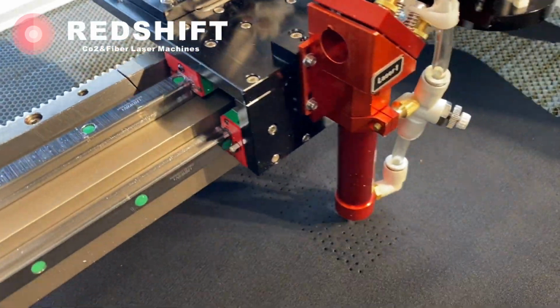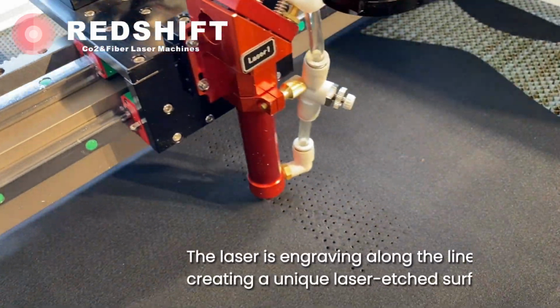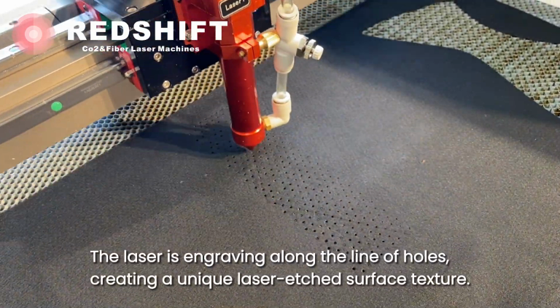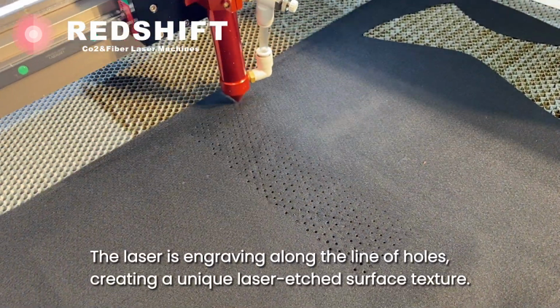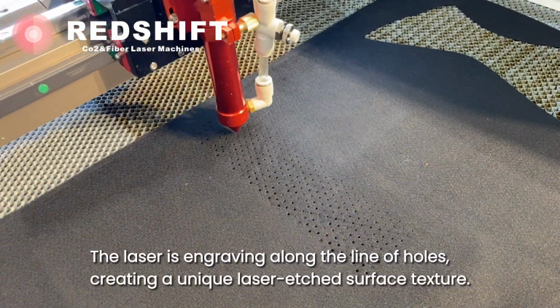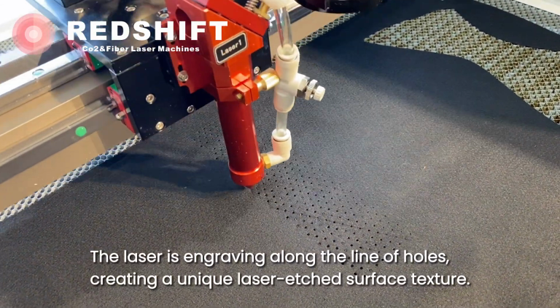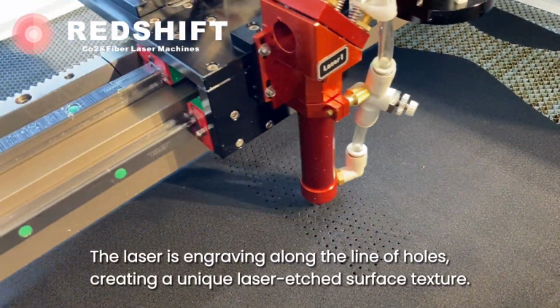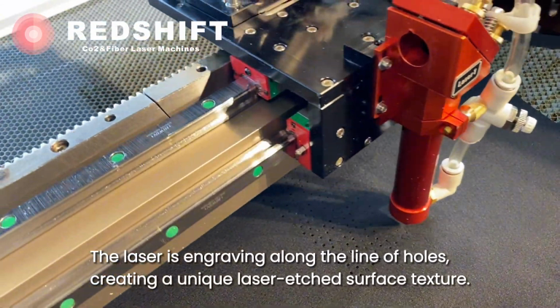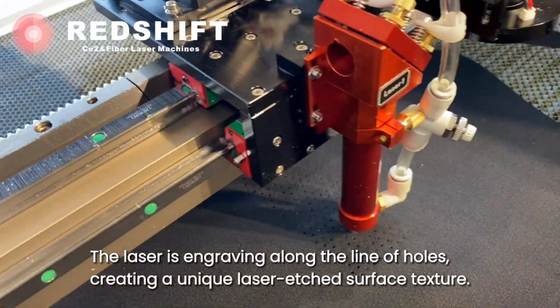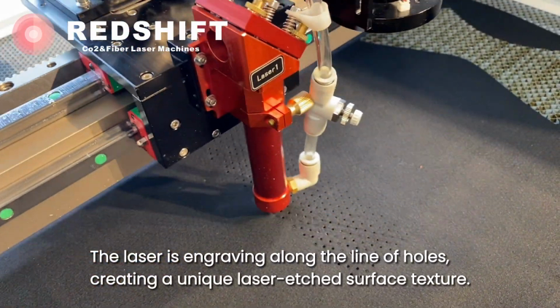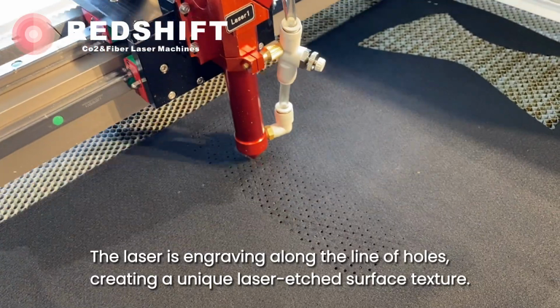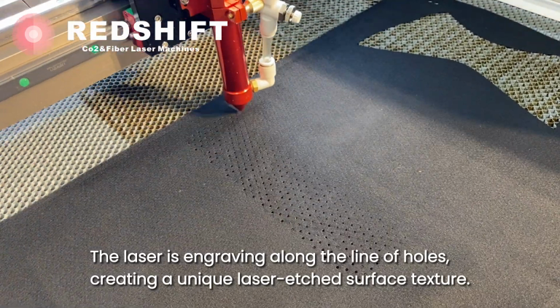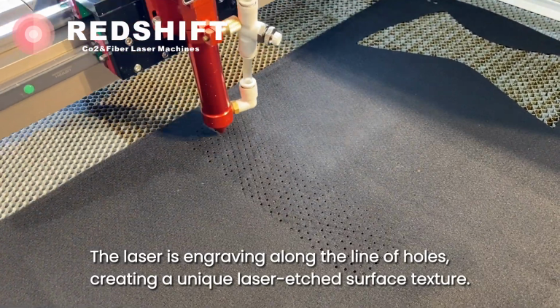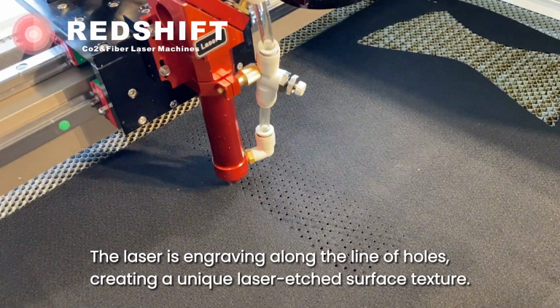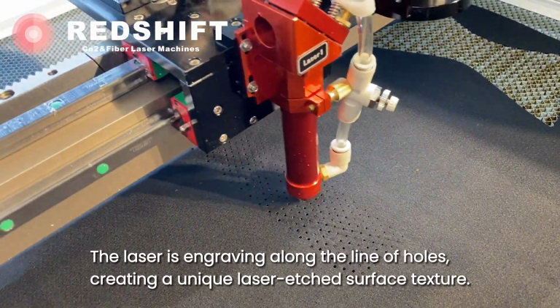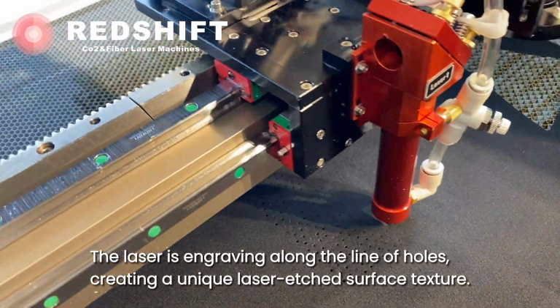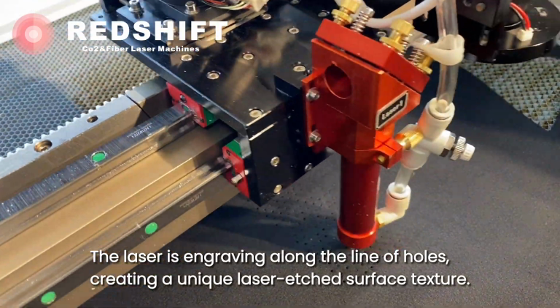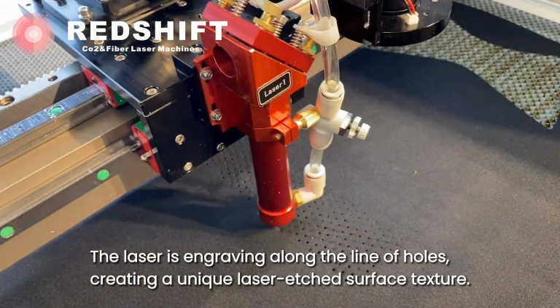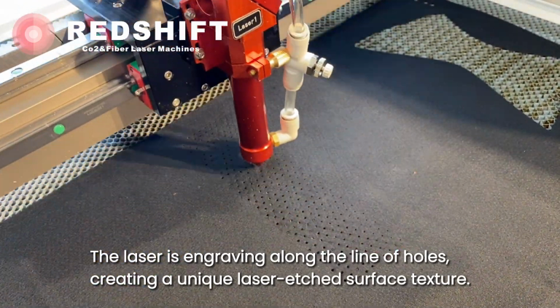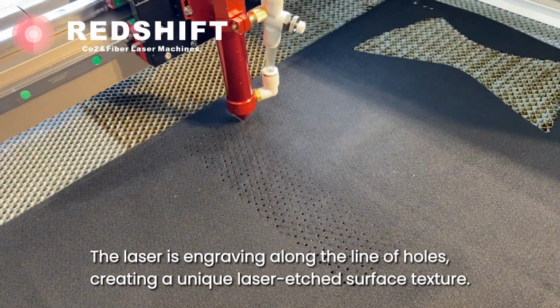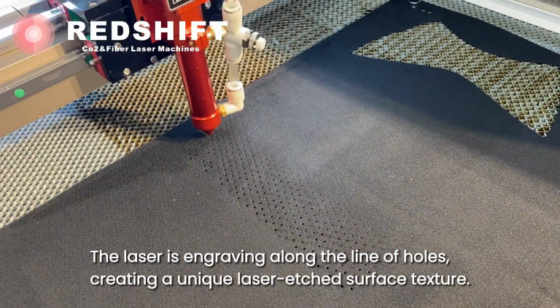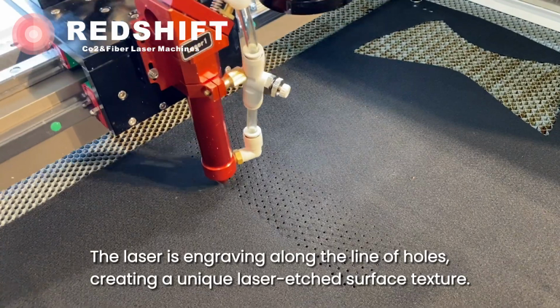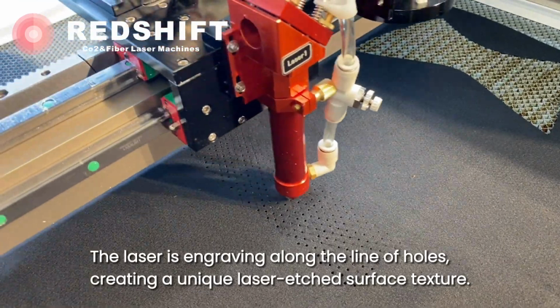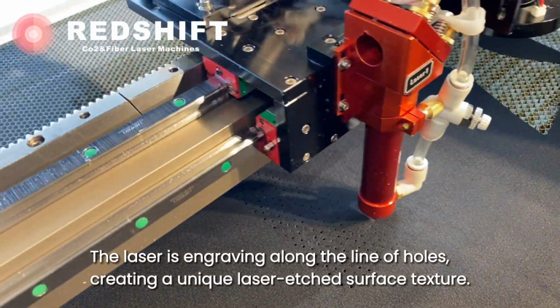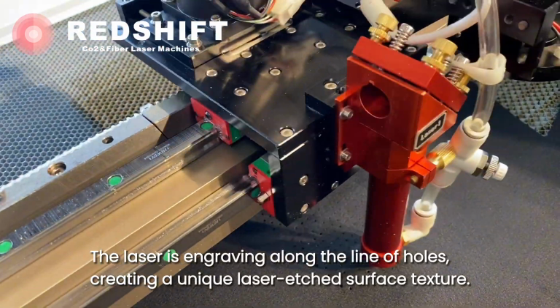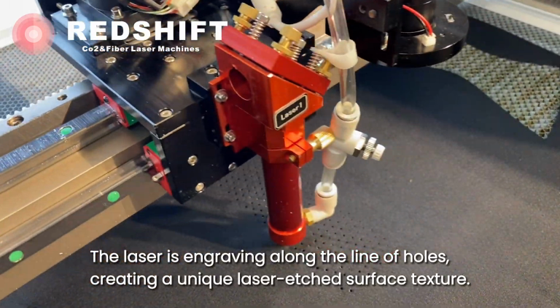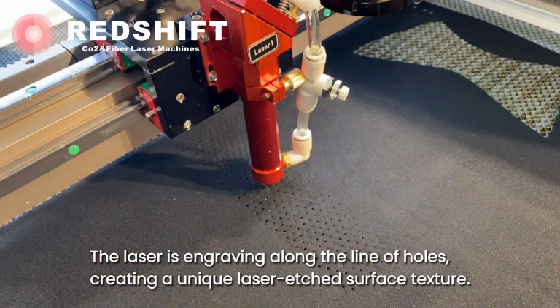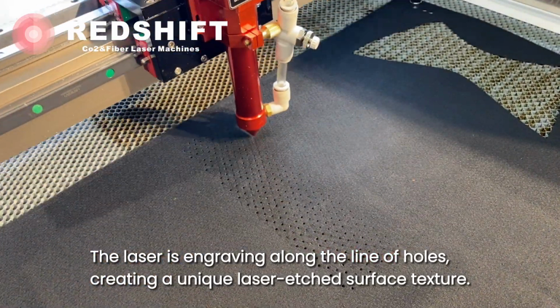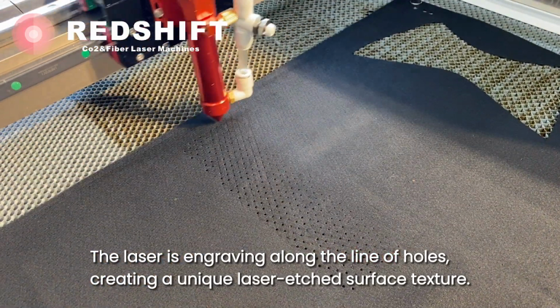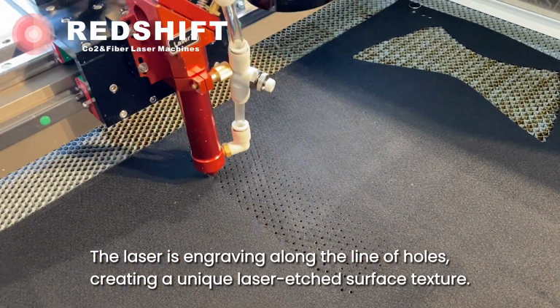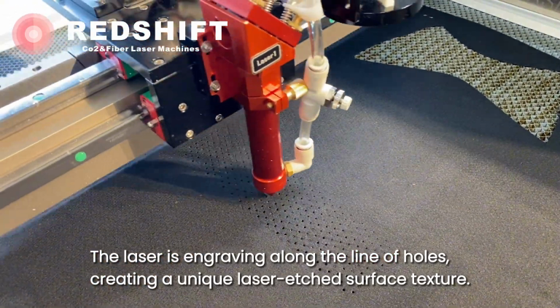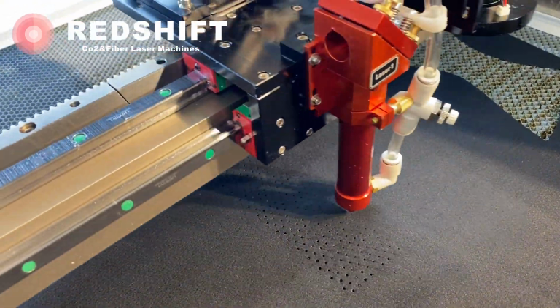The laser is engraving along the line of holes, creating a unique laser etched surface texture.